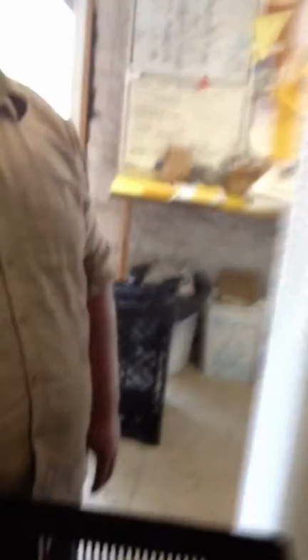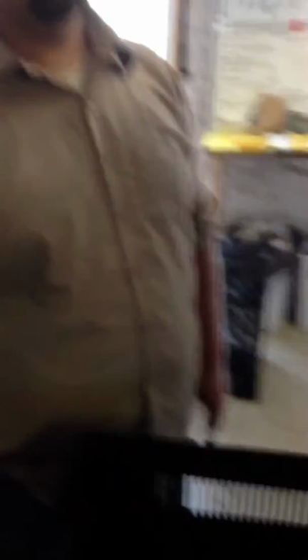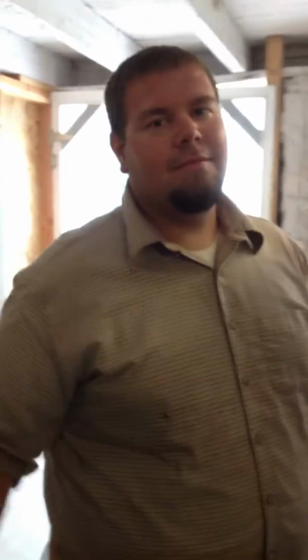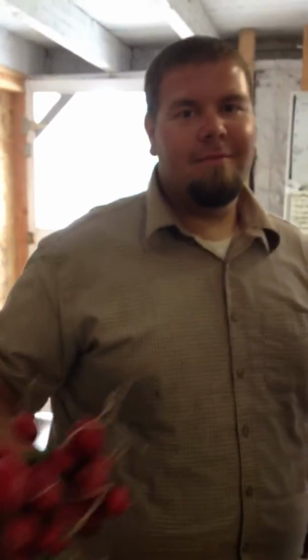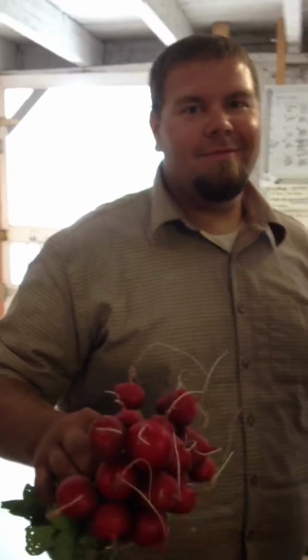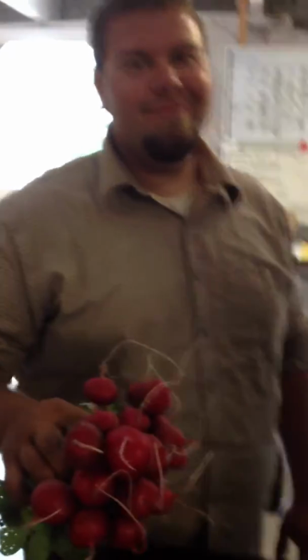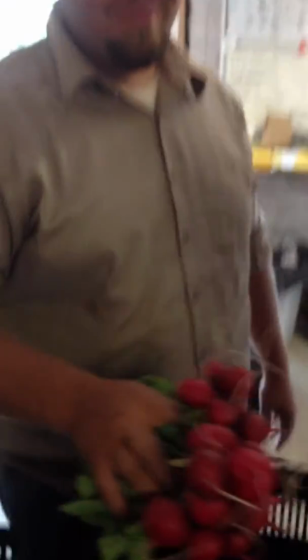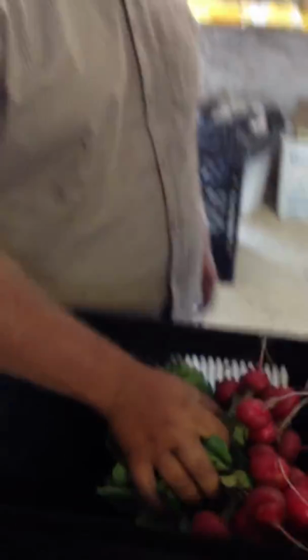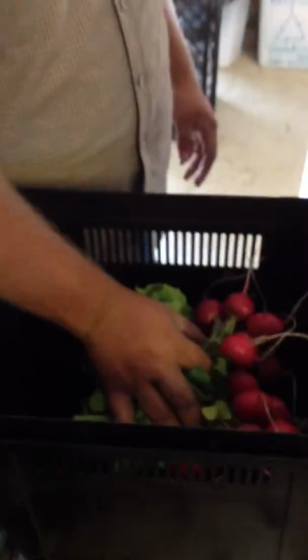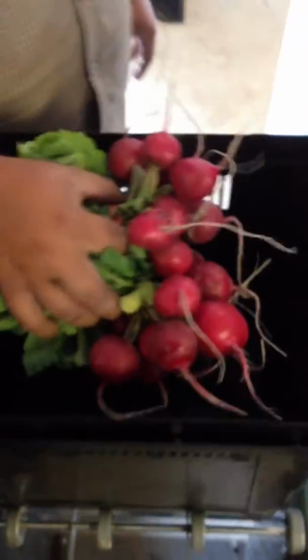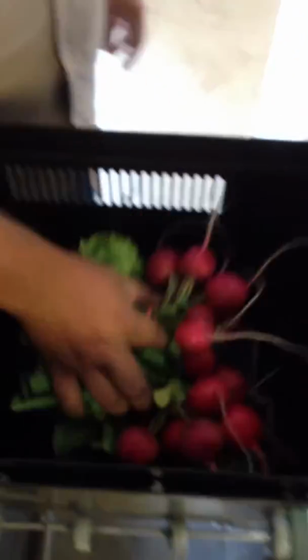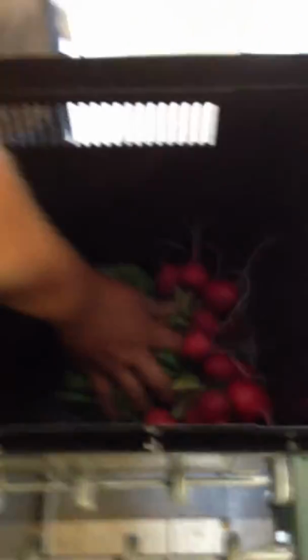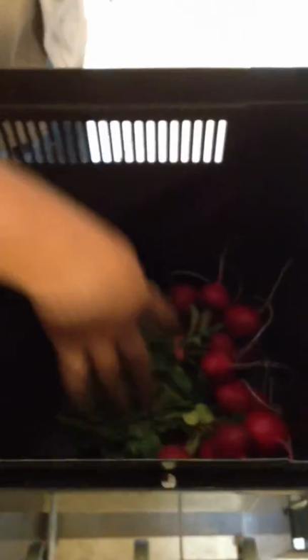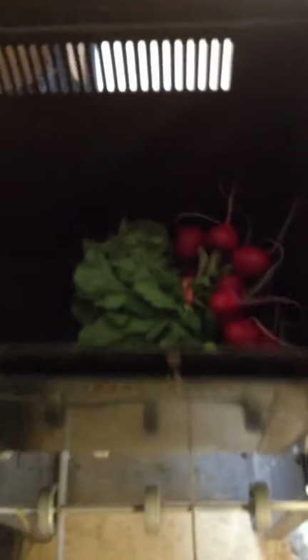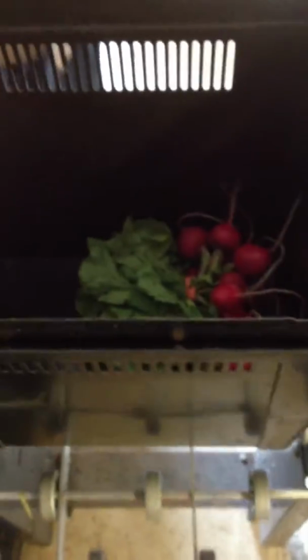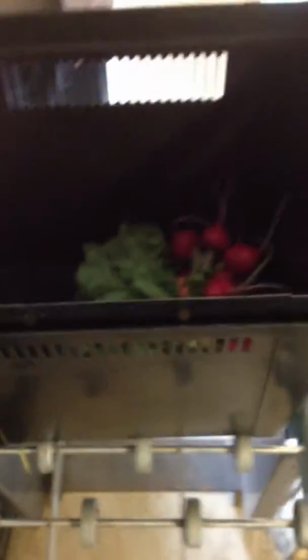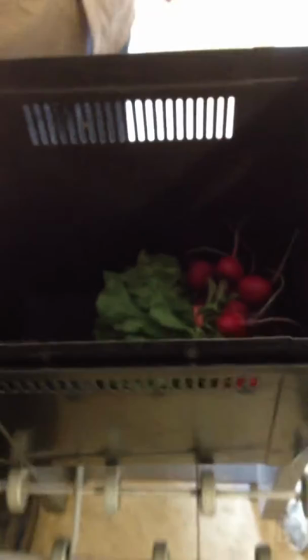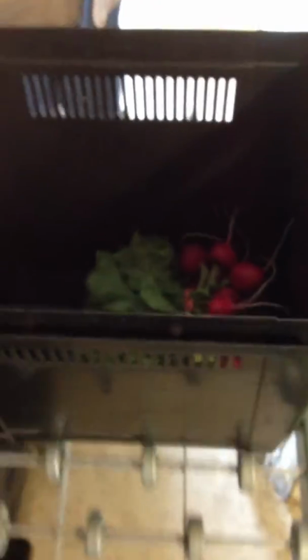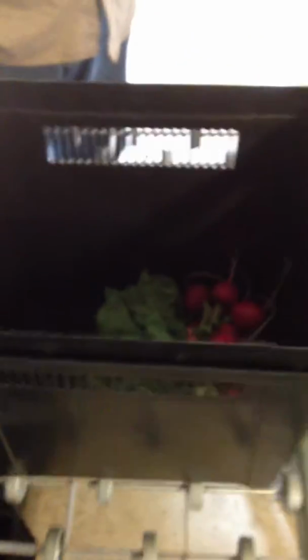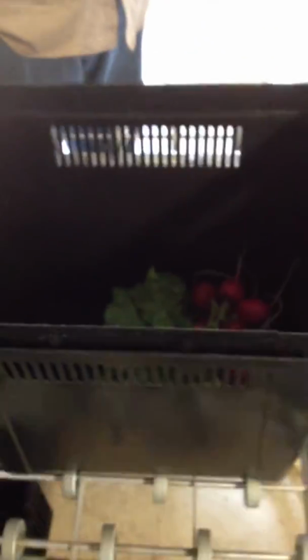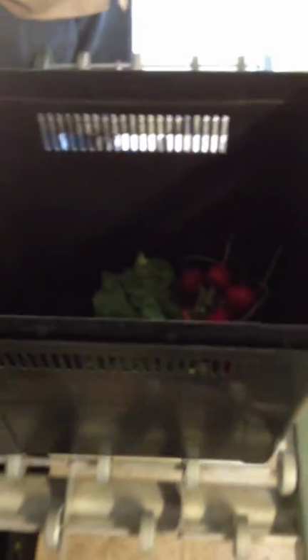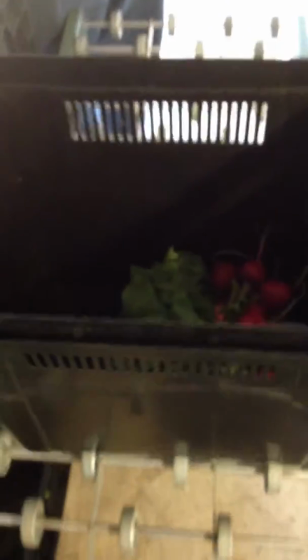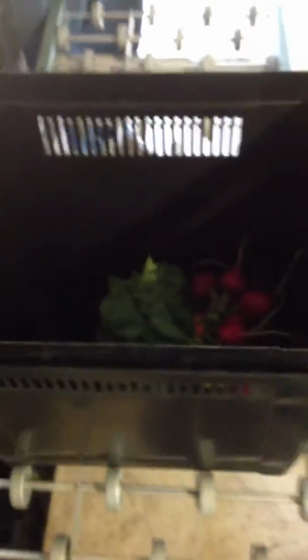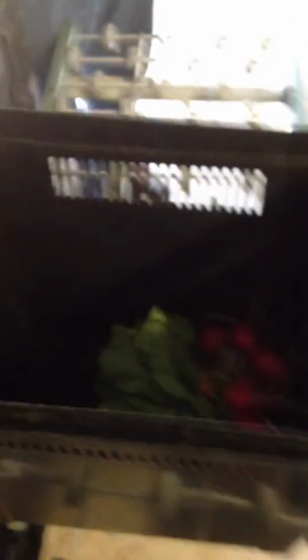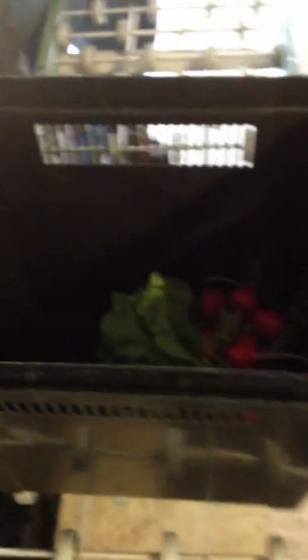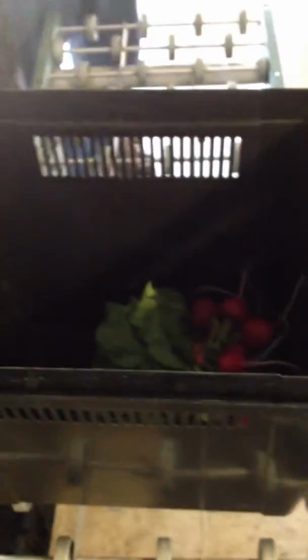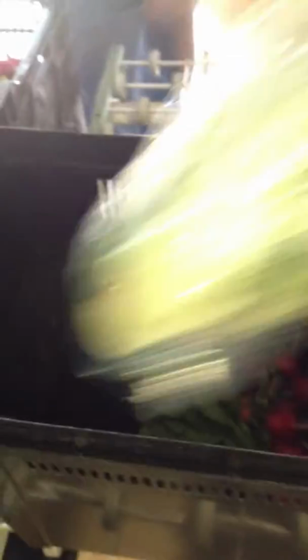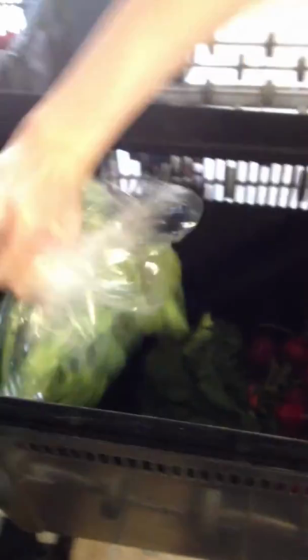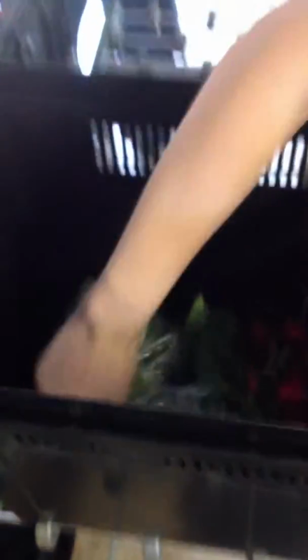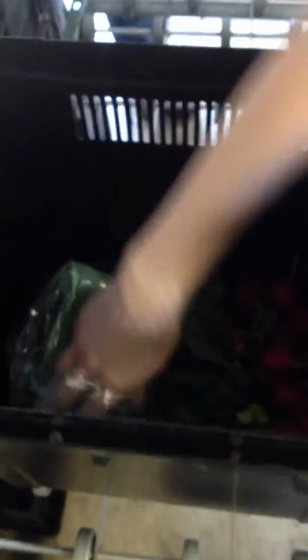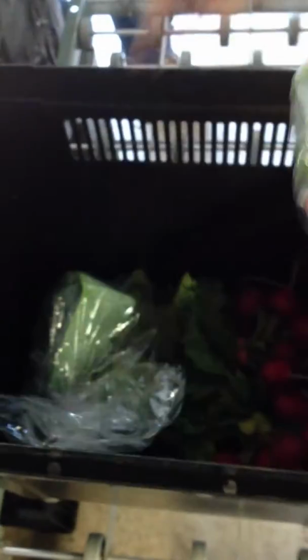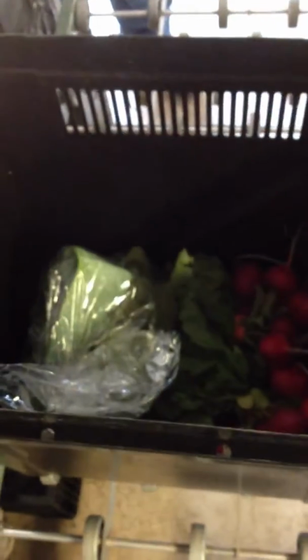First we have Jeff. Happy birthday tomorrow, Jeff. Here's your radishes — last week I told you it was the last of them, but I lied. You're getting more. Next is your broccoli. This week we have some wonderful broccoli going in the boxes.